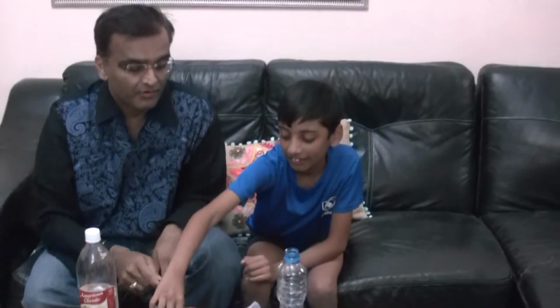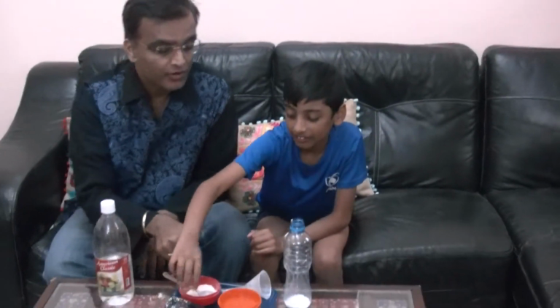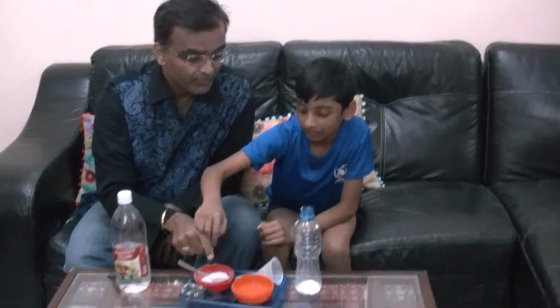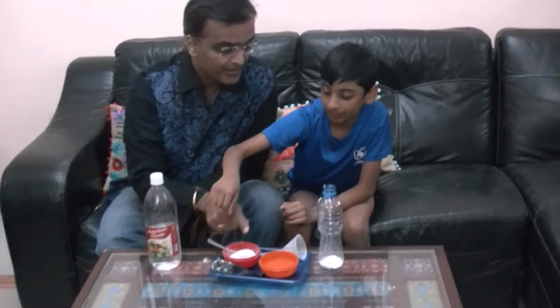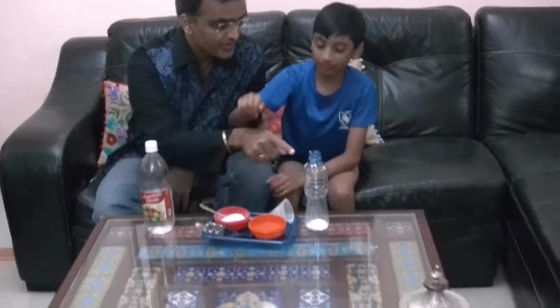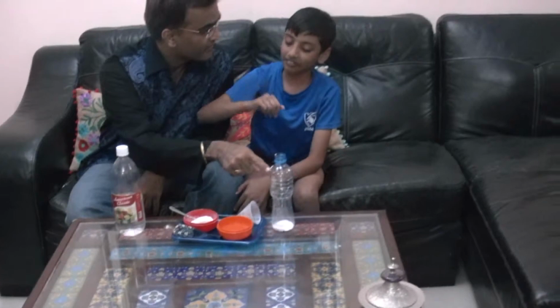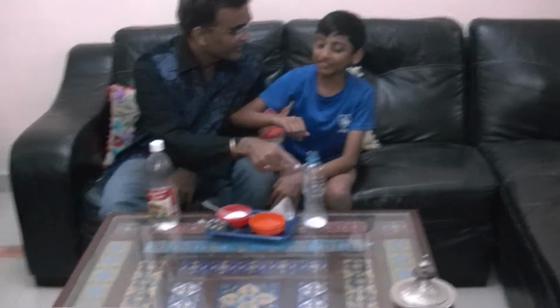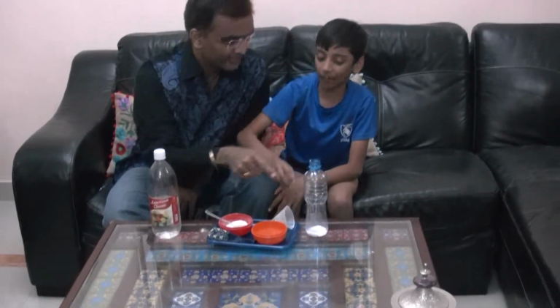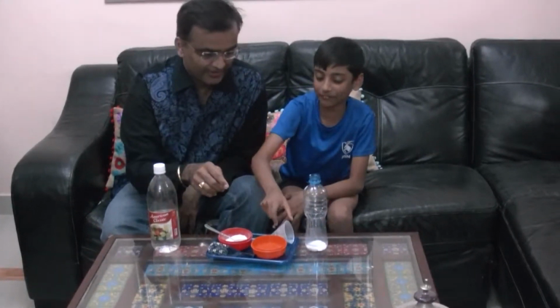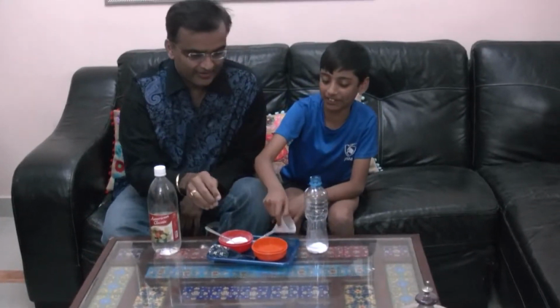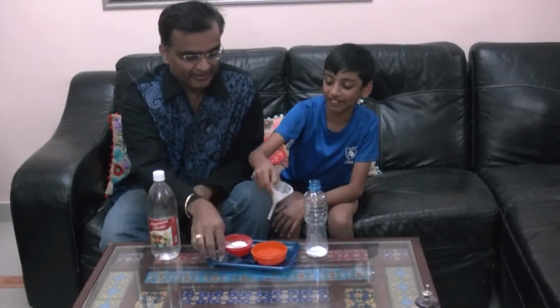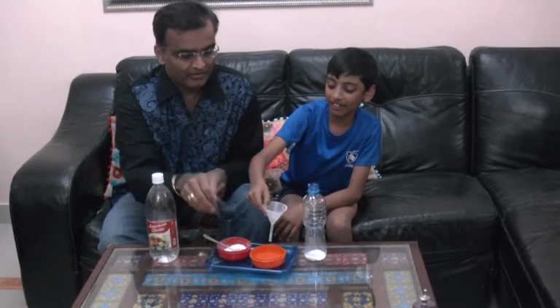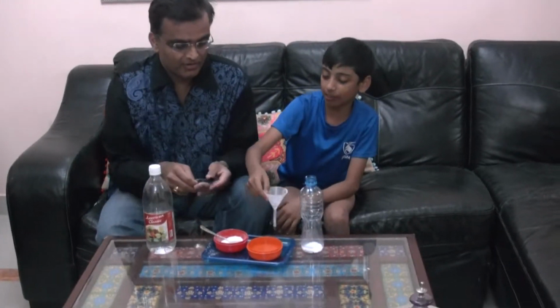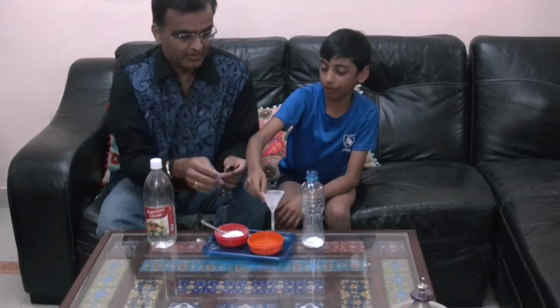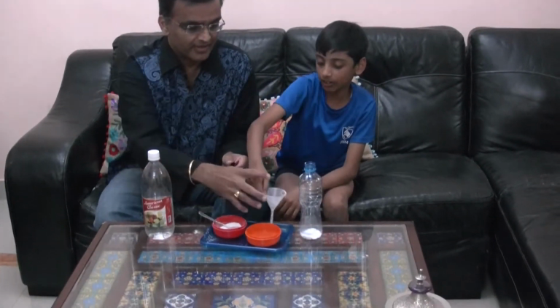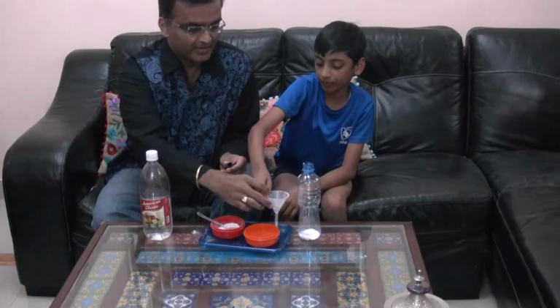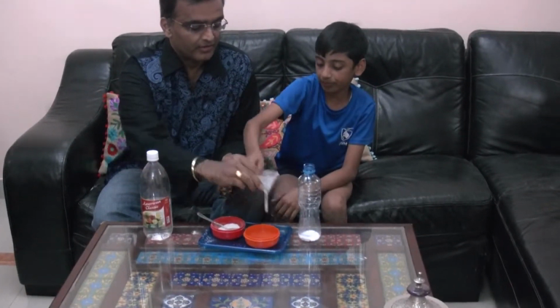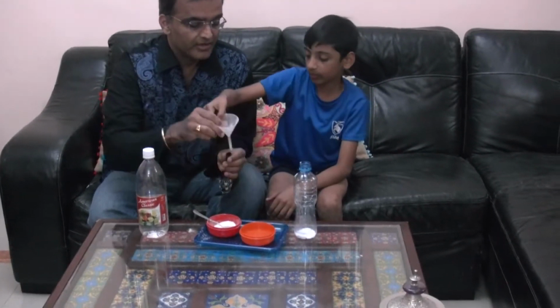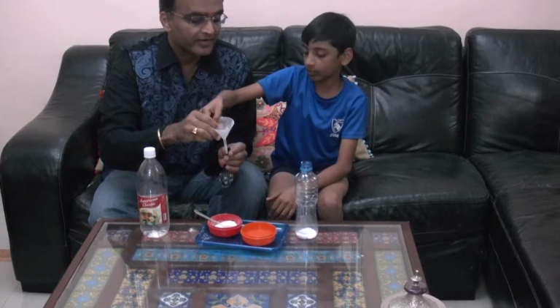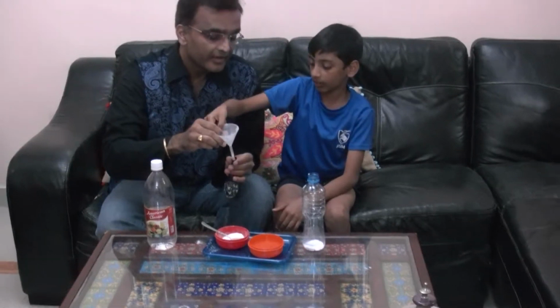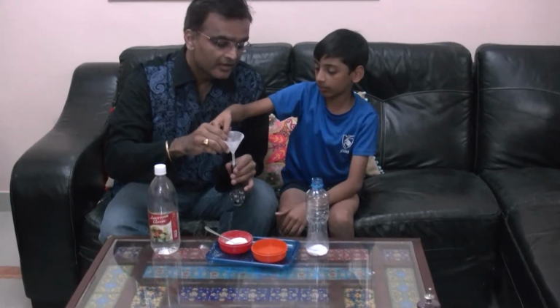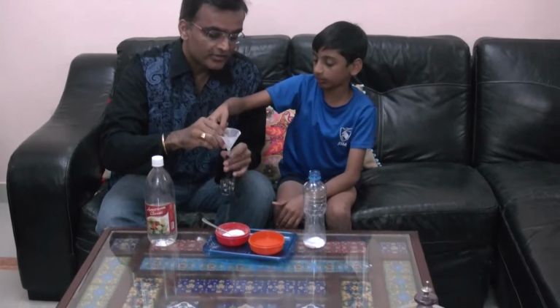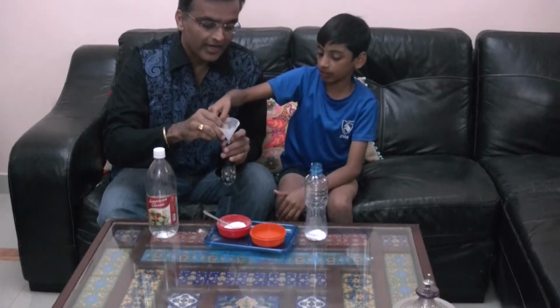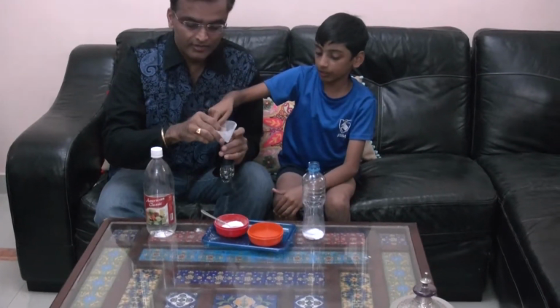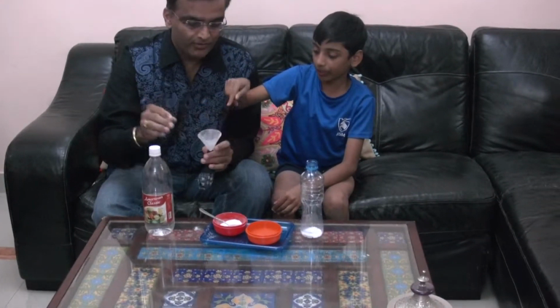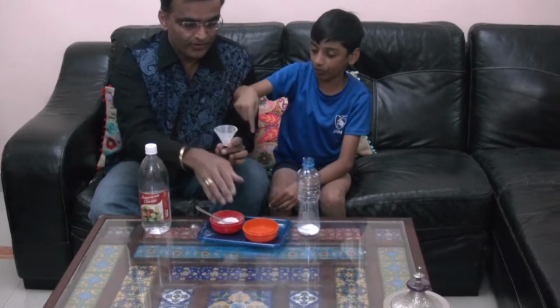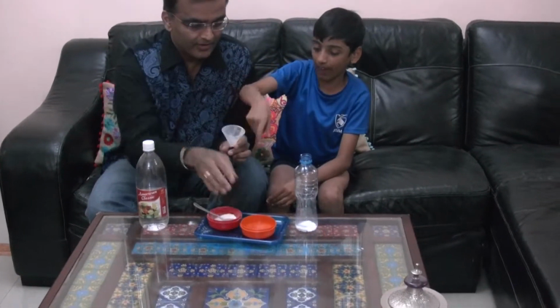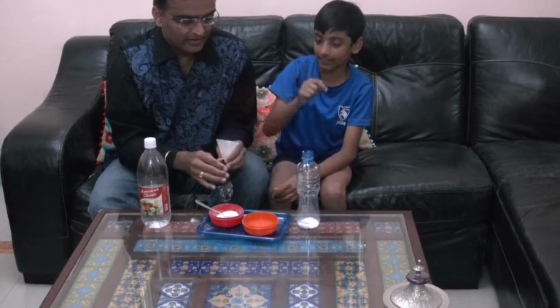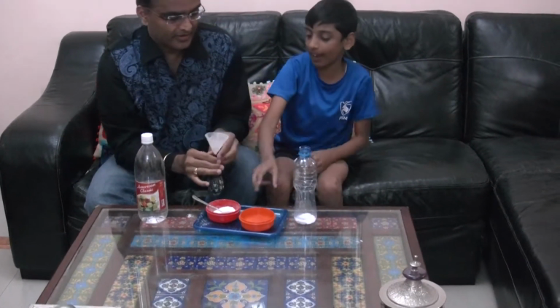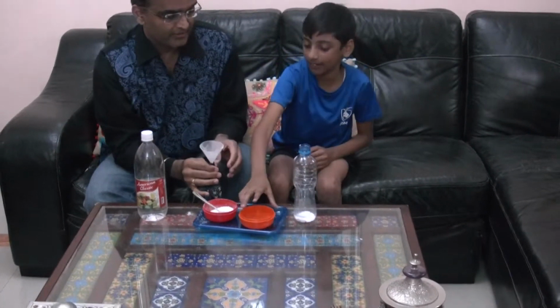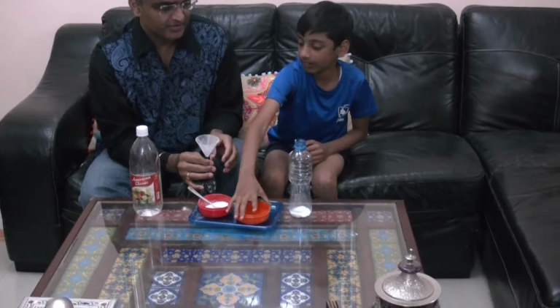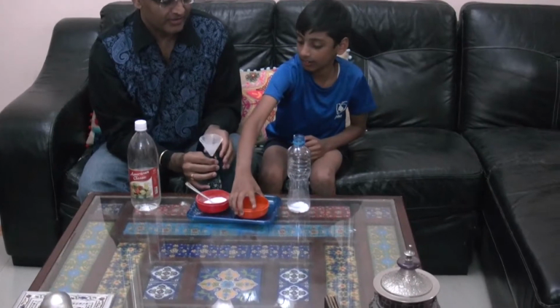We have already poured baking soda into the bottle. Now we have to take the balloon. Take the balloon and put it in the funnel so that we can pour that inside. Please do that slowly.